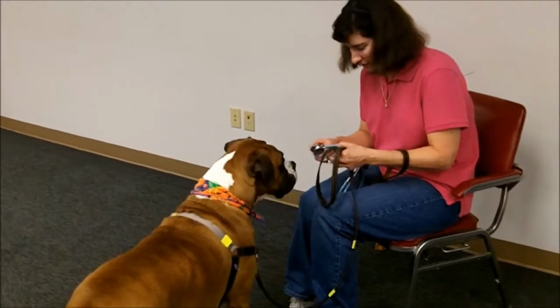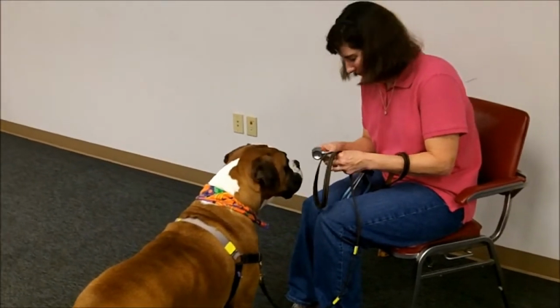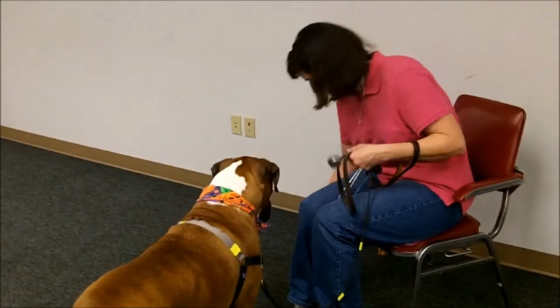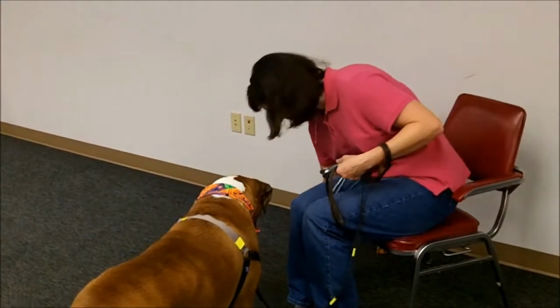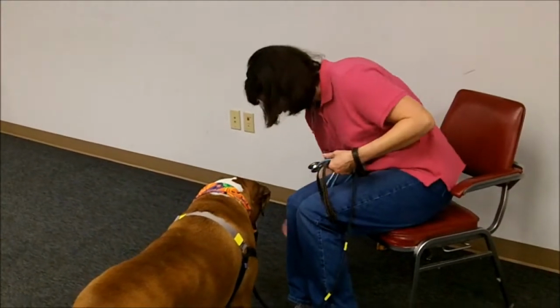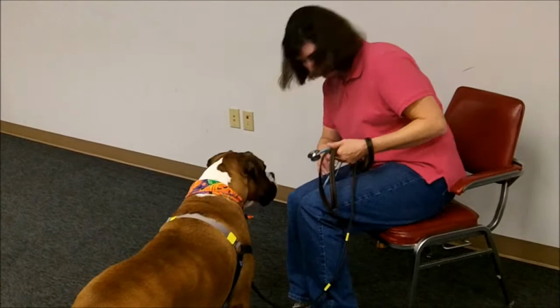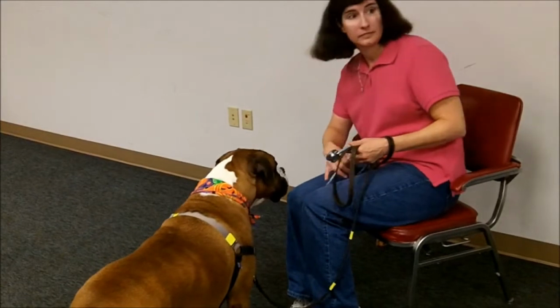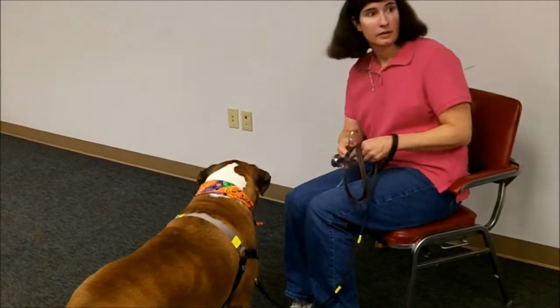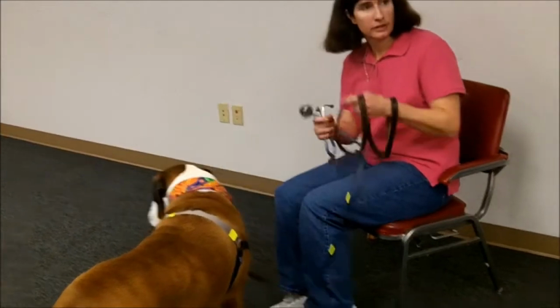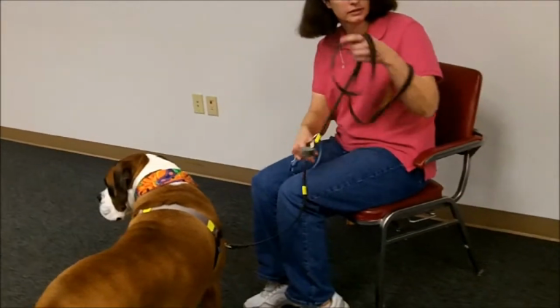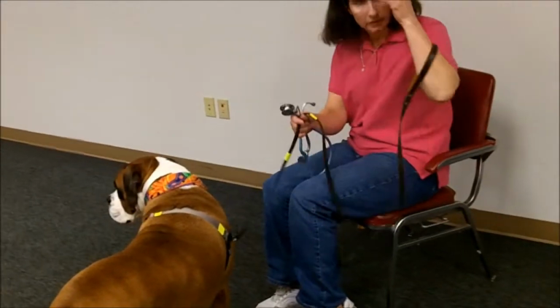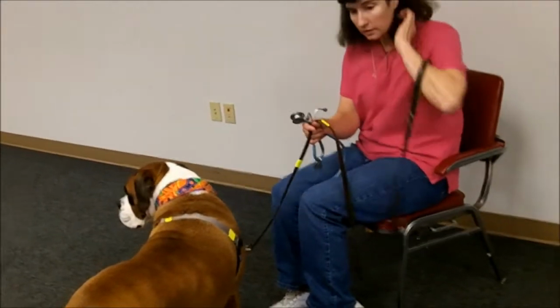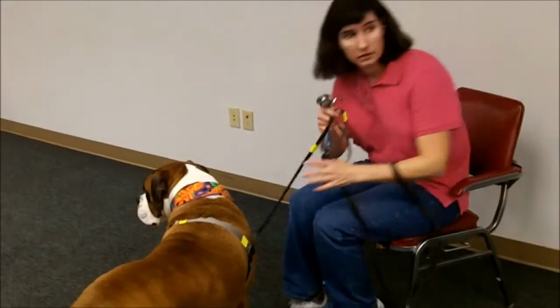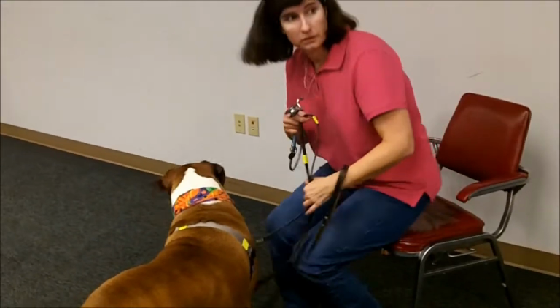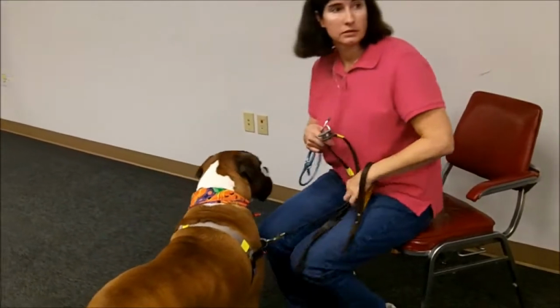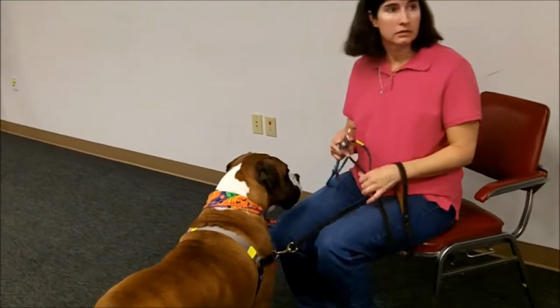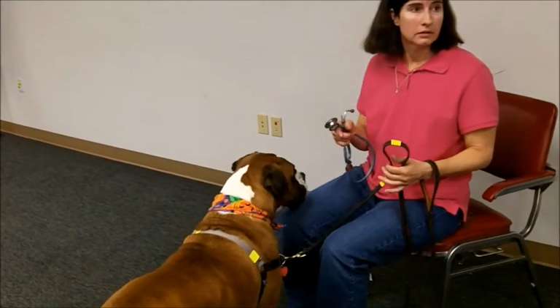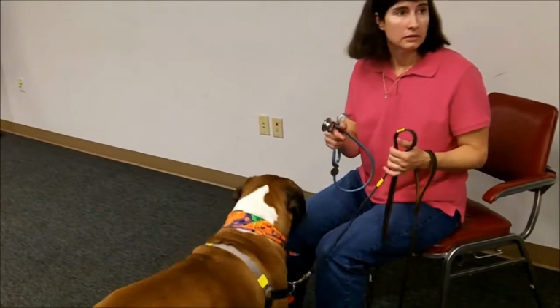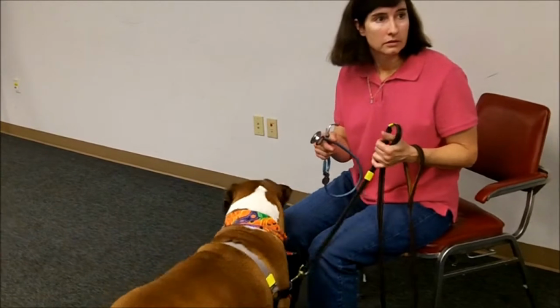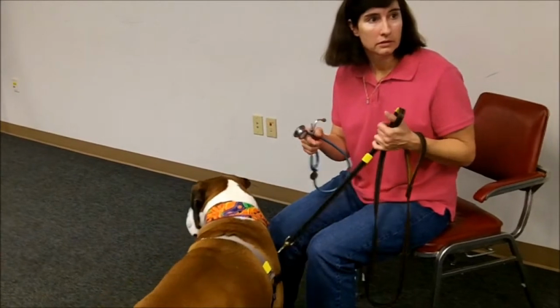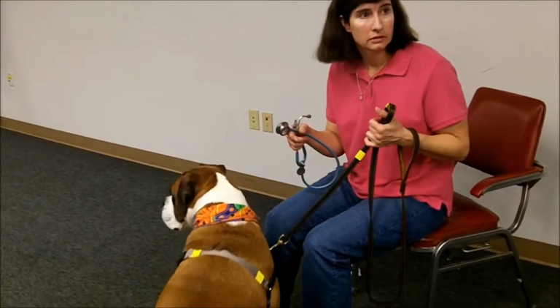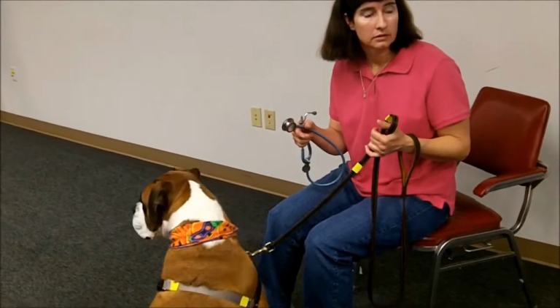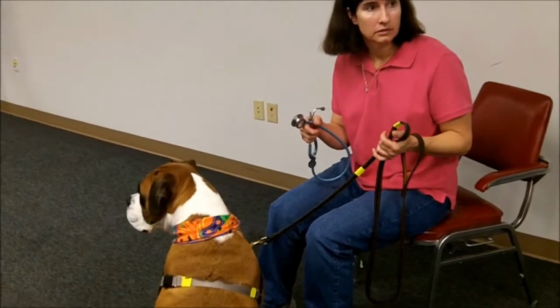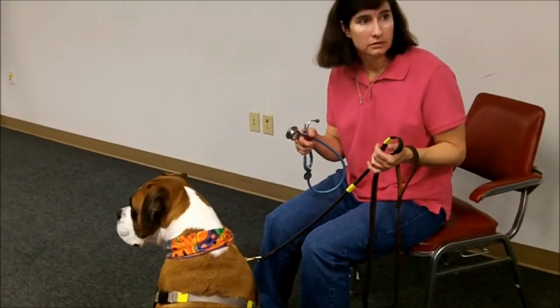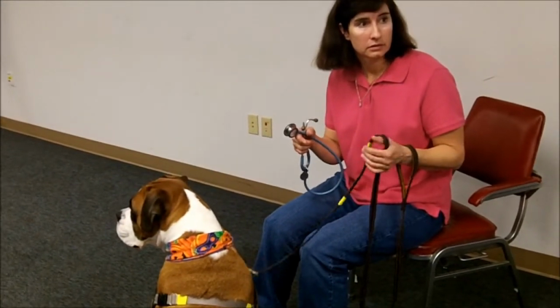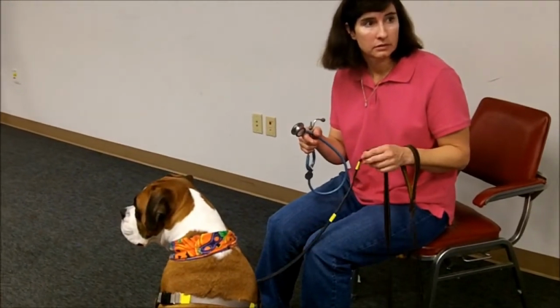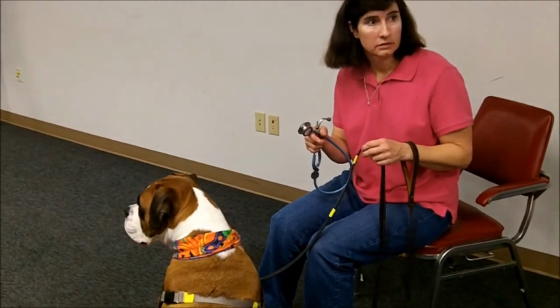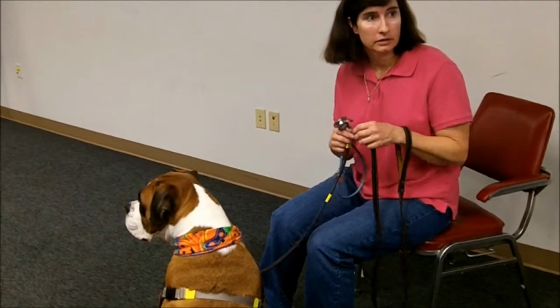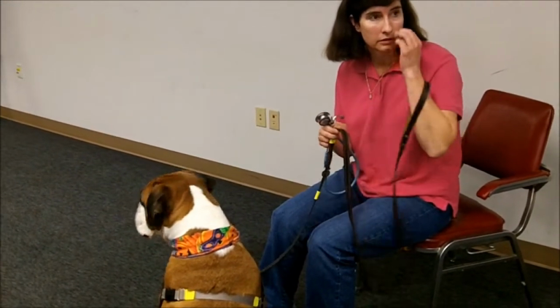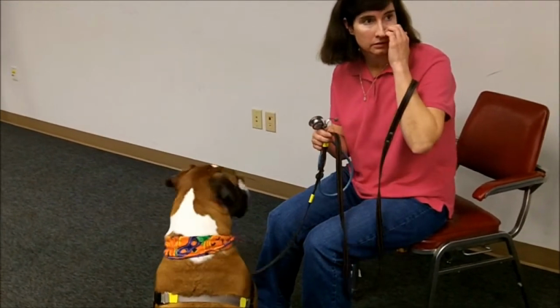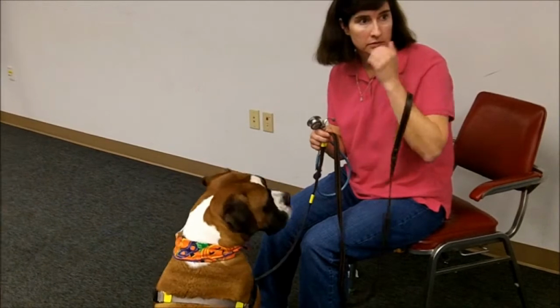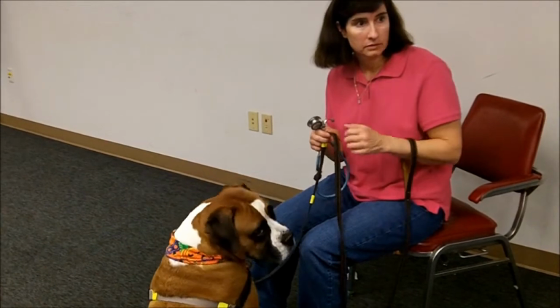We've actually used CPR more than the Heimlich. There are chances though of getting an animal to the vet while you're using CPR — it's kind of slim. But thank God it works for us.